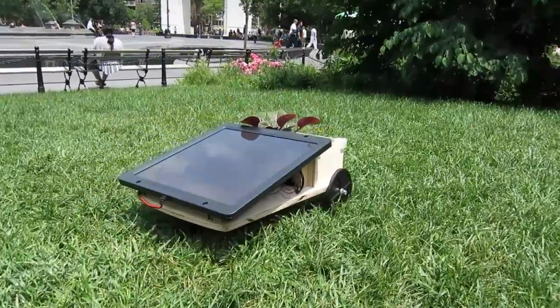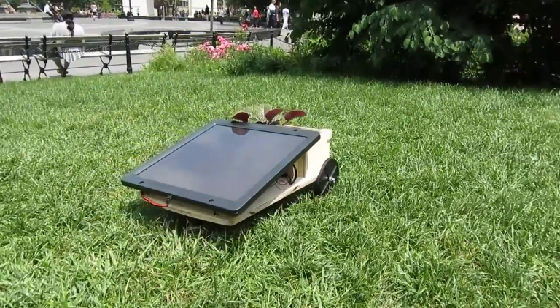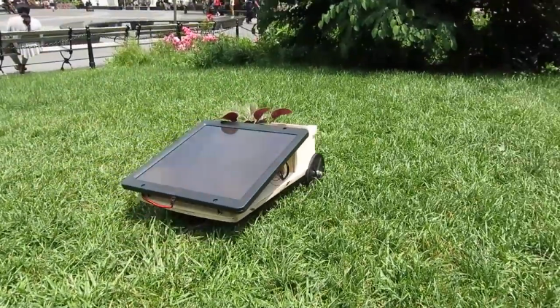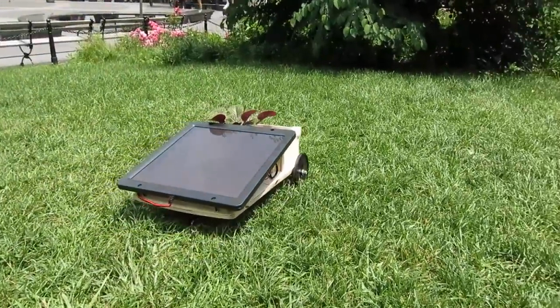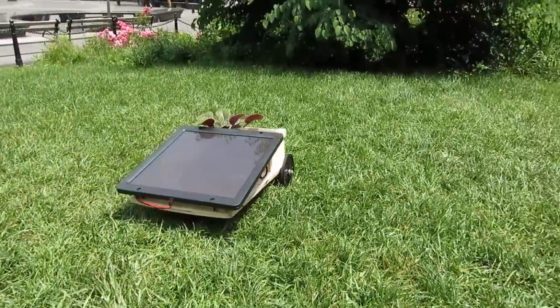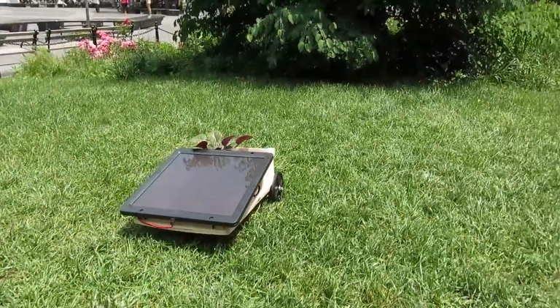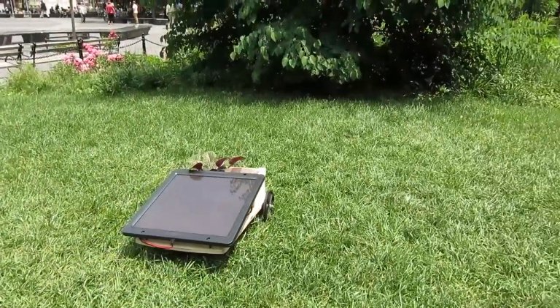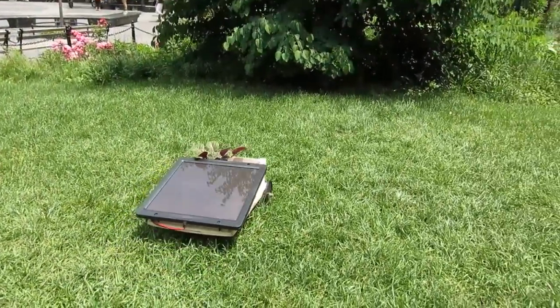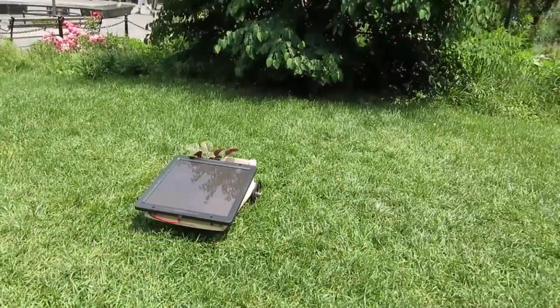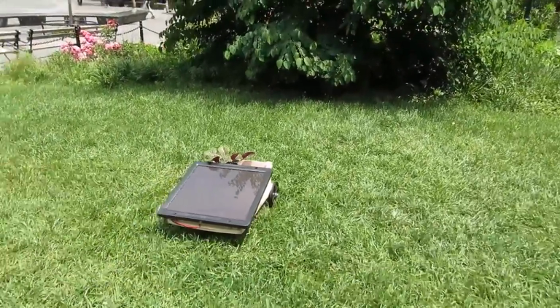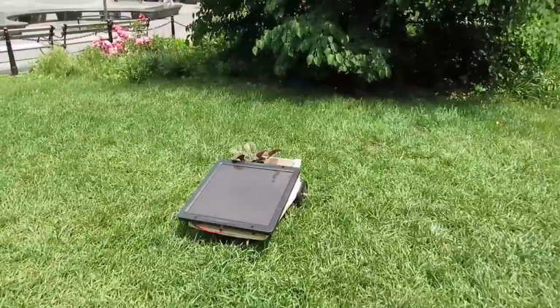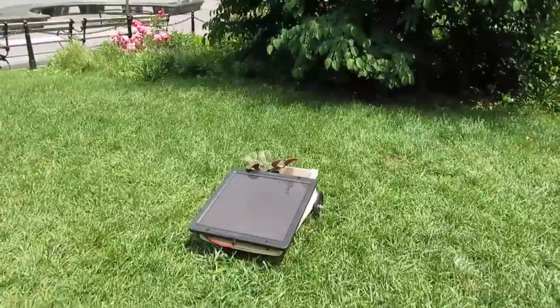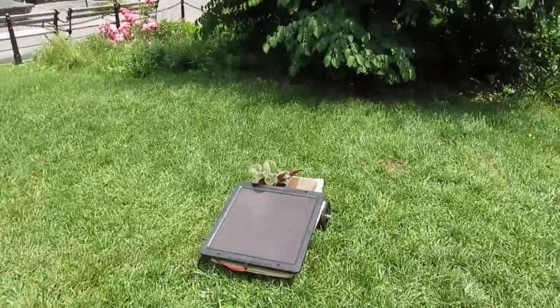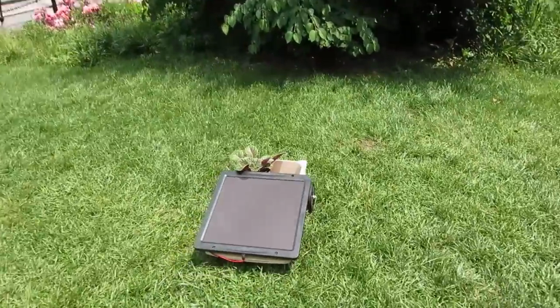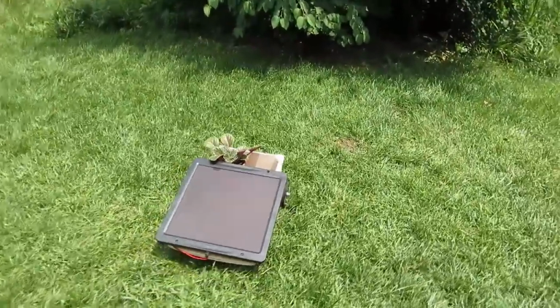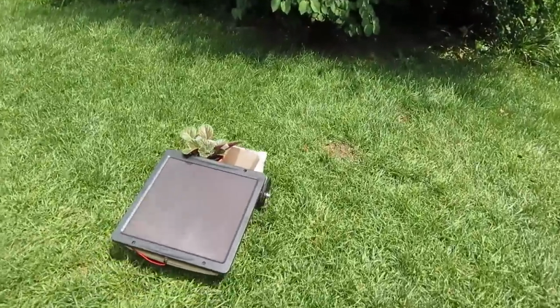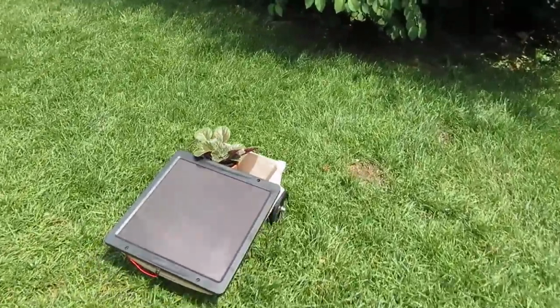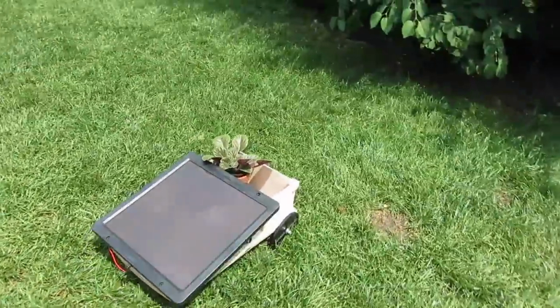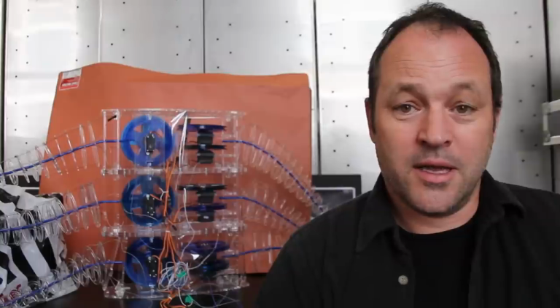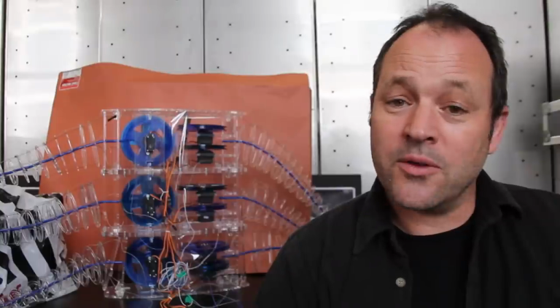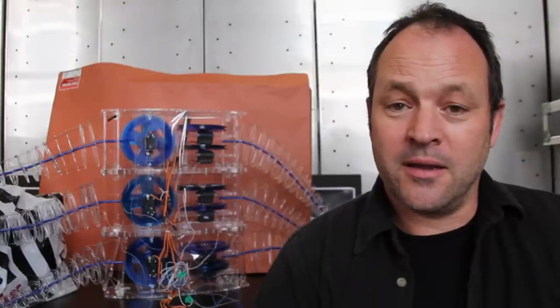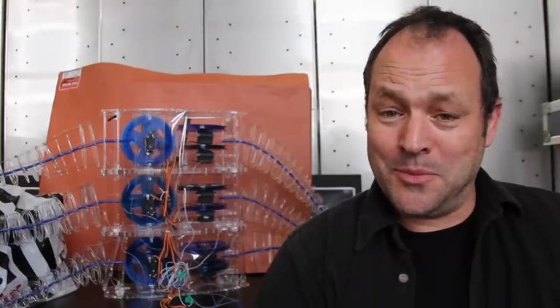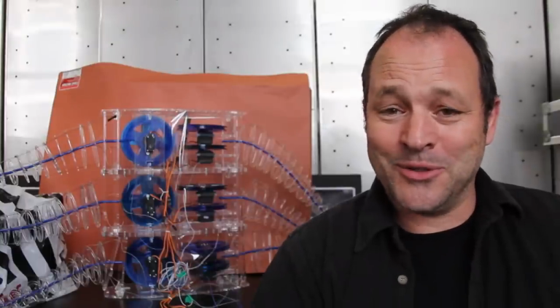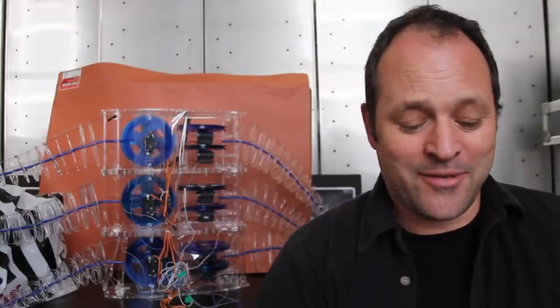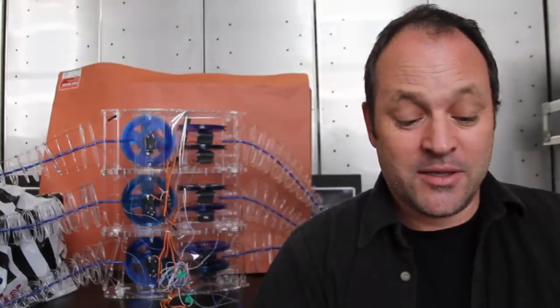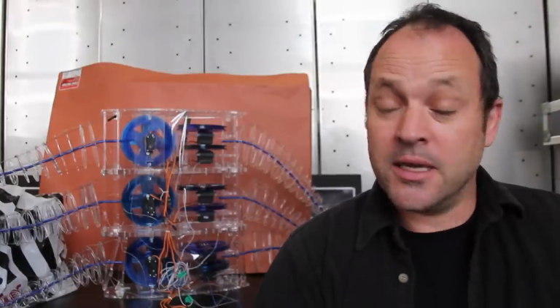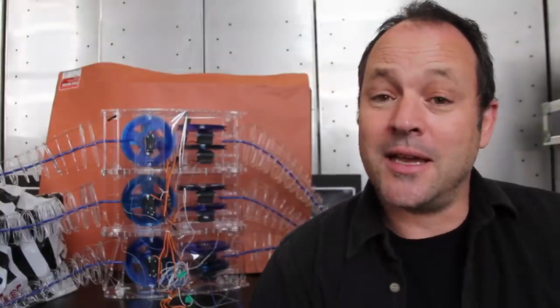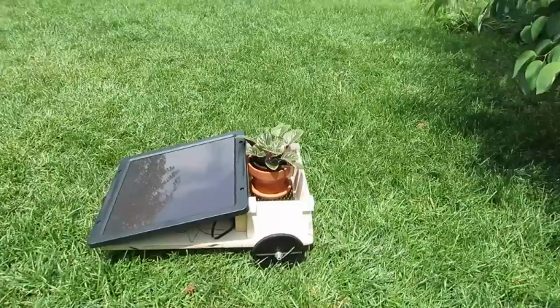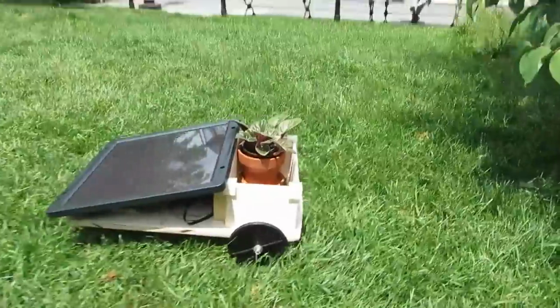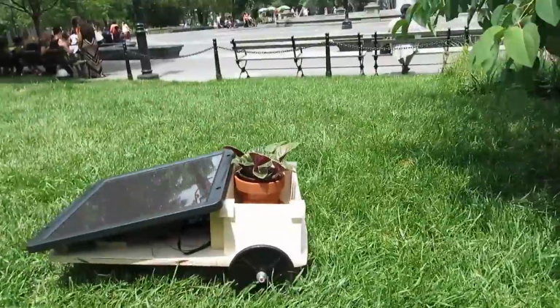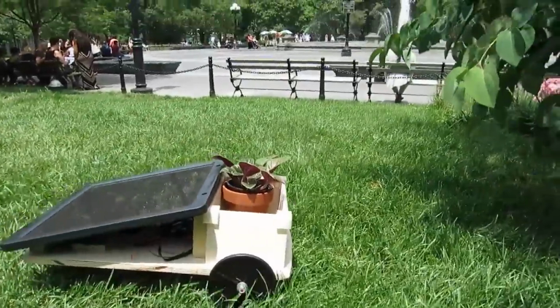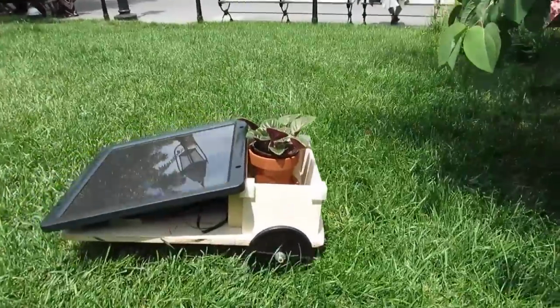The solar panel directly drives the motor, which means, ironically, if you put a plant in this contraption — let's call it version one — it will kill the plant, because the panel will drive until it hits shade and then it will stop. So it saves the grass and kills the plant.